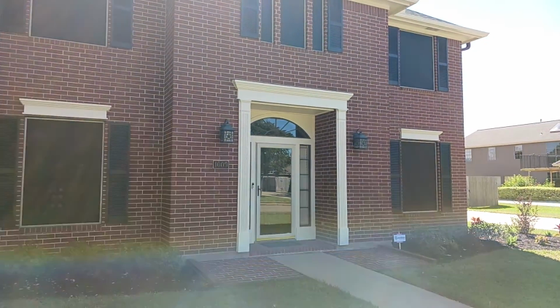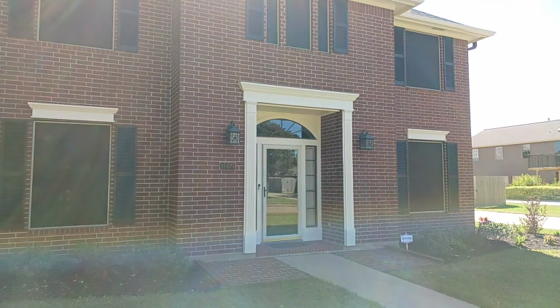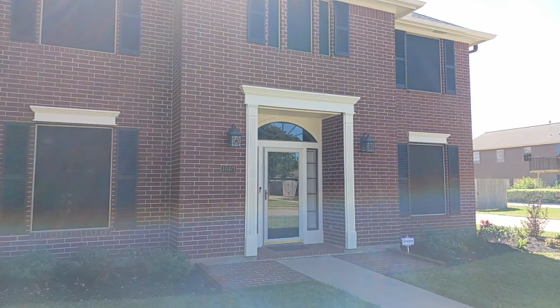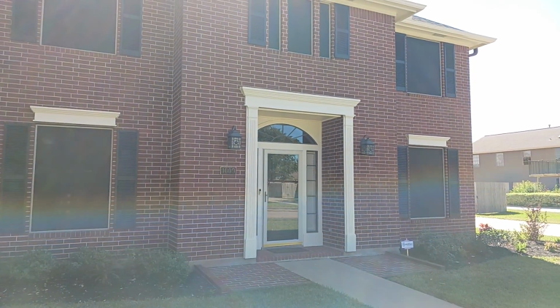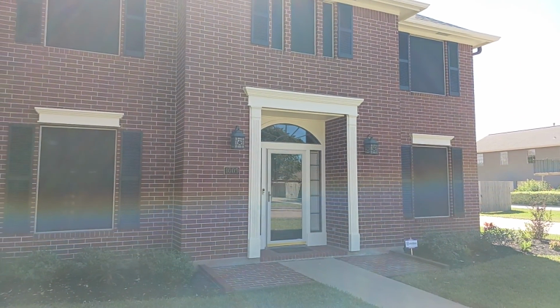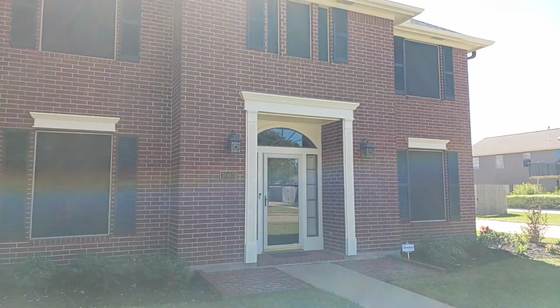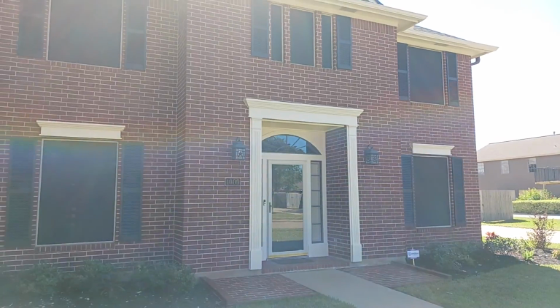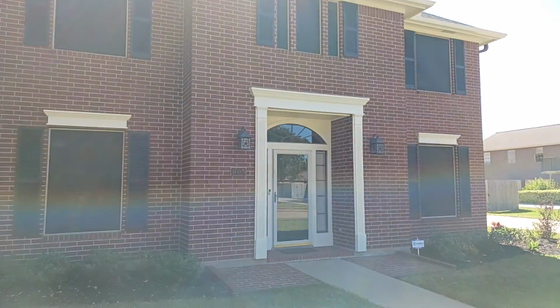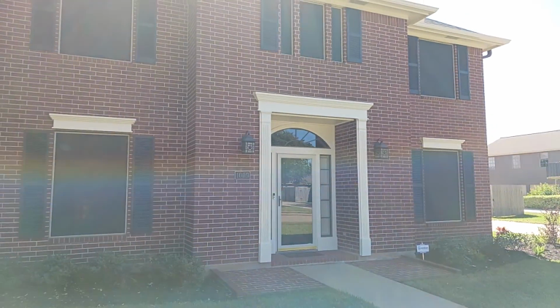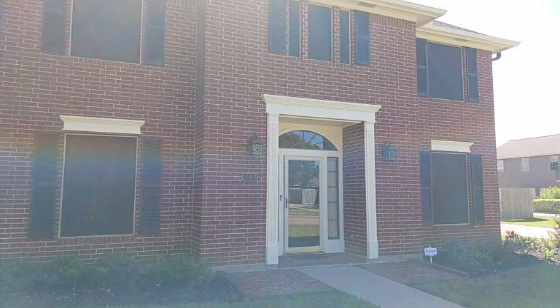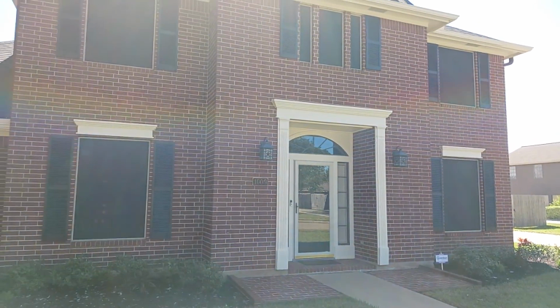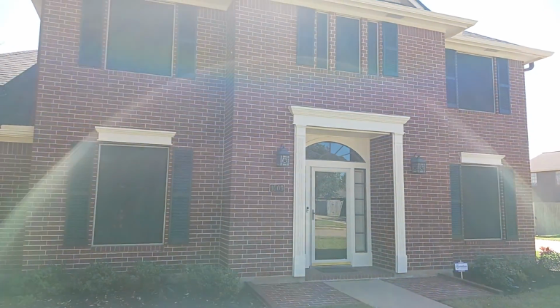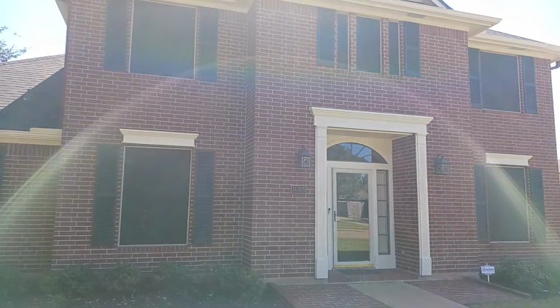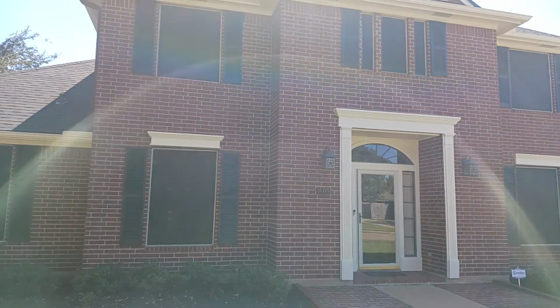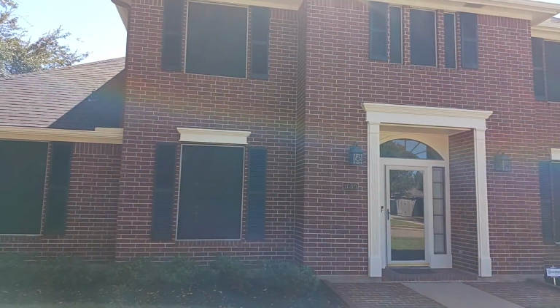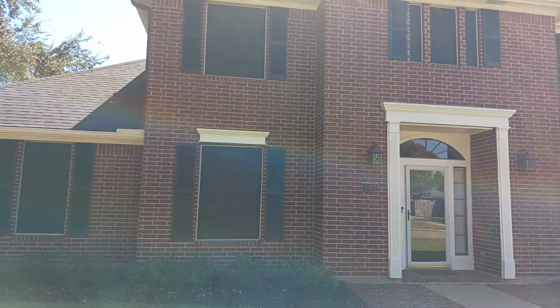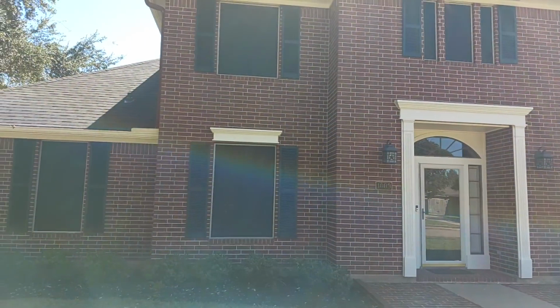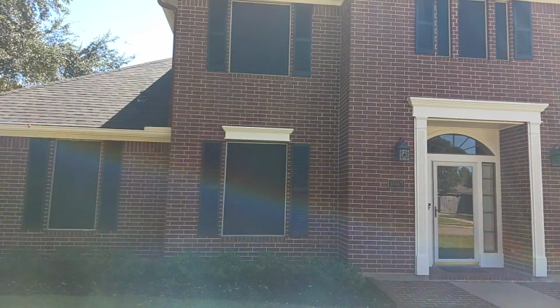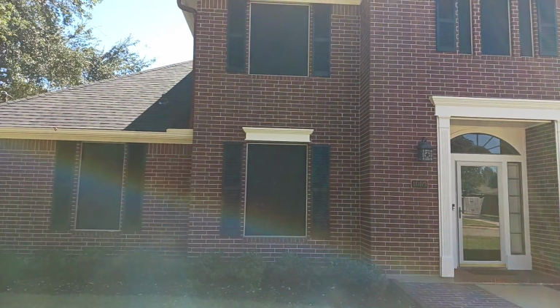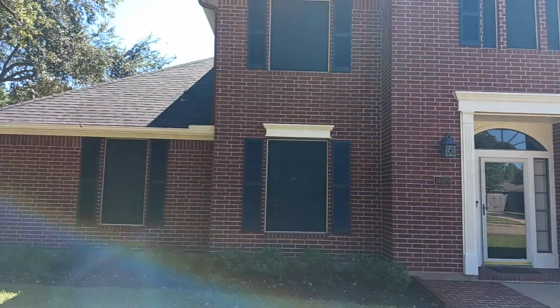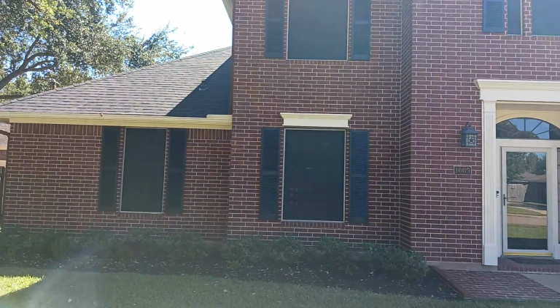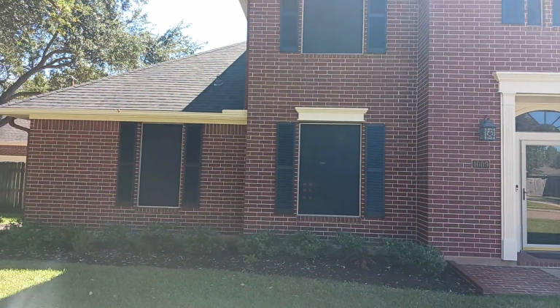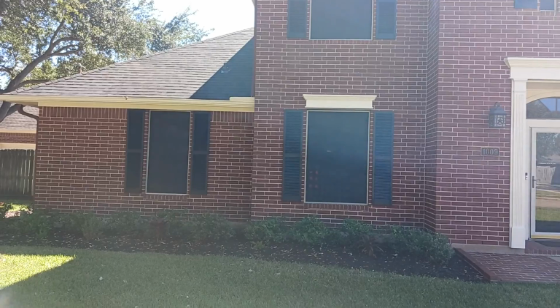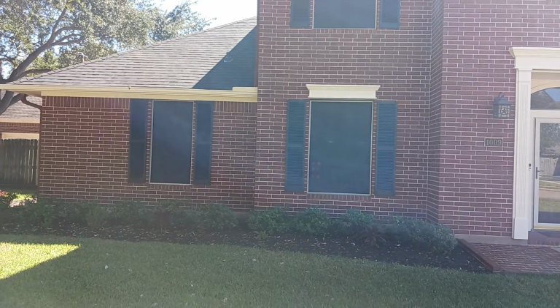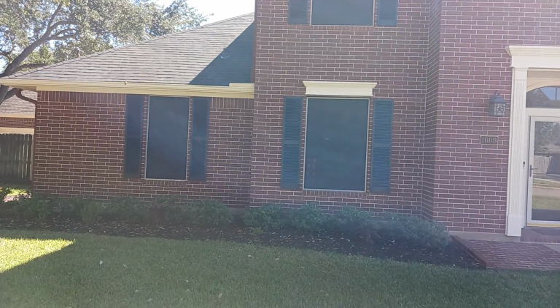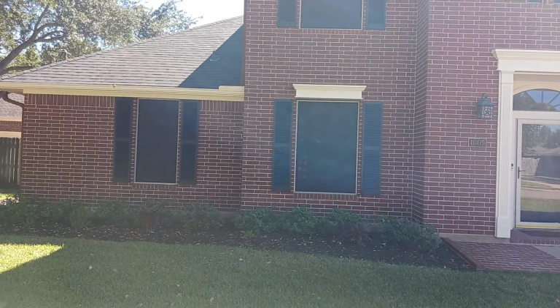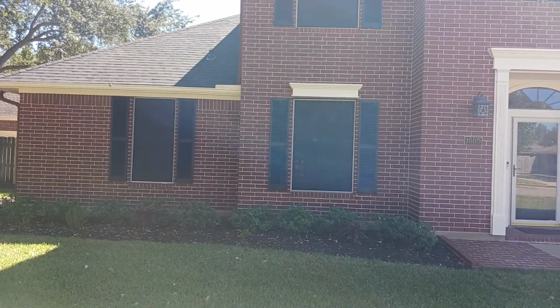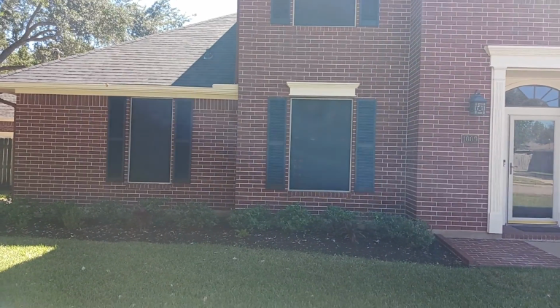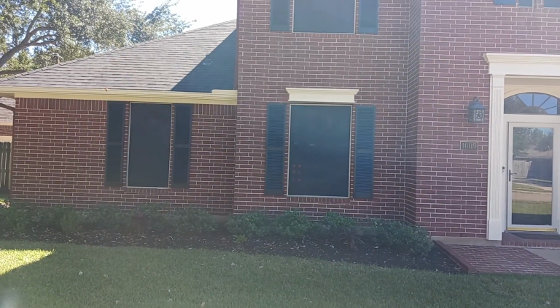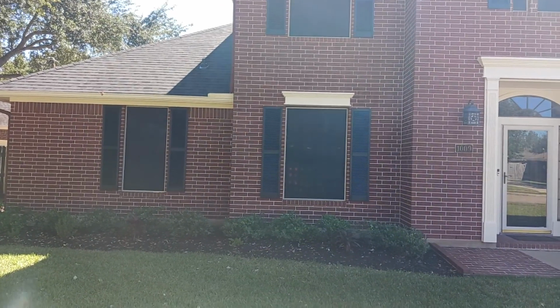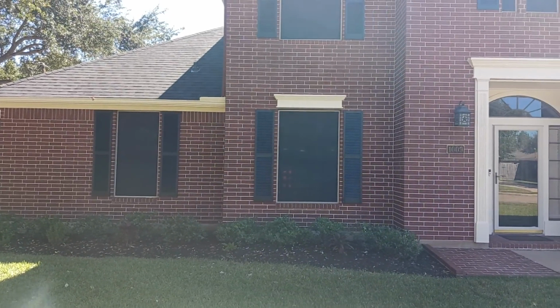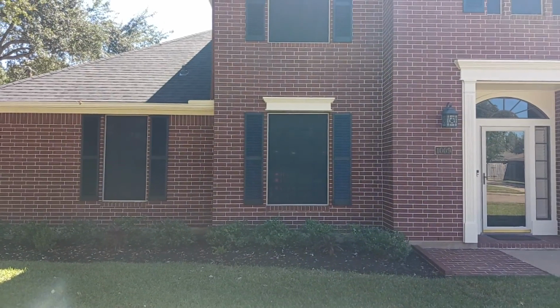Anything less, throw it out in the trash. The beautiful thing is this homeowner just lost 30% of their electric bill. I bet you they won't be looking for it.